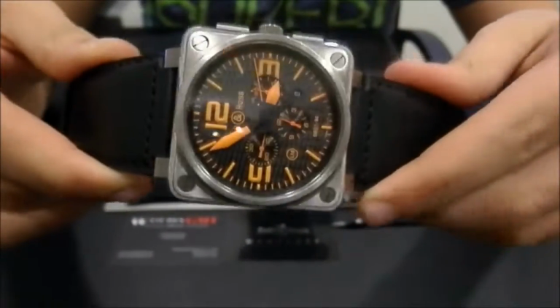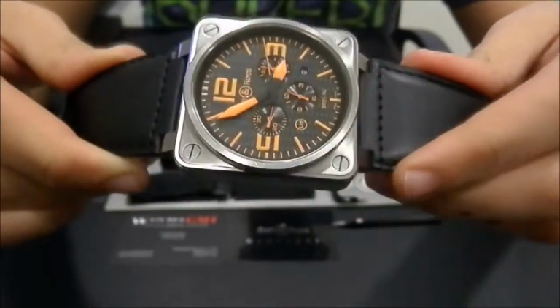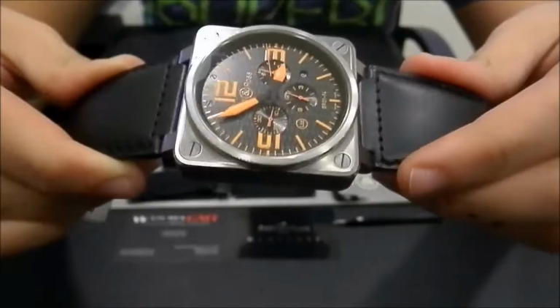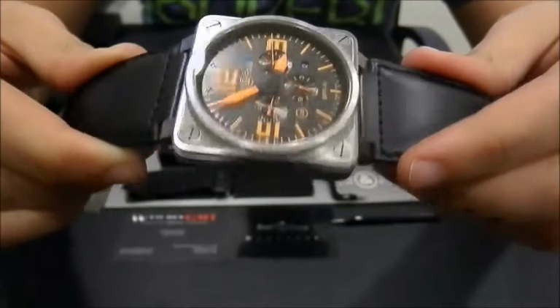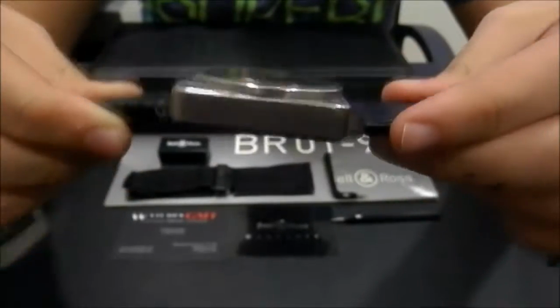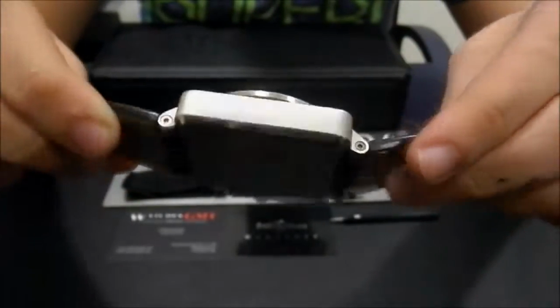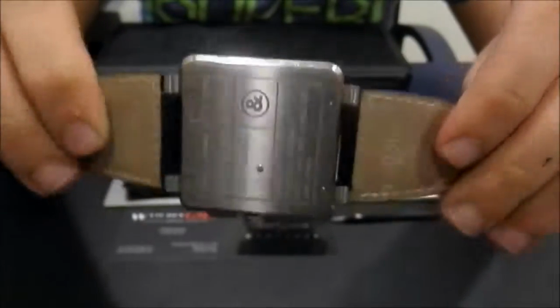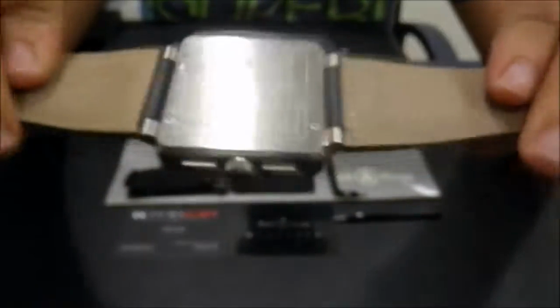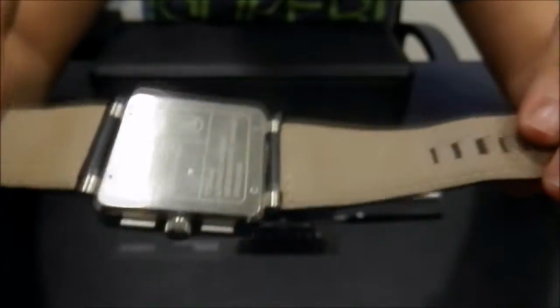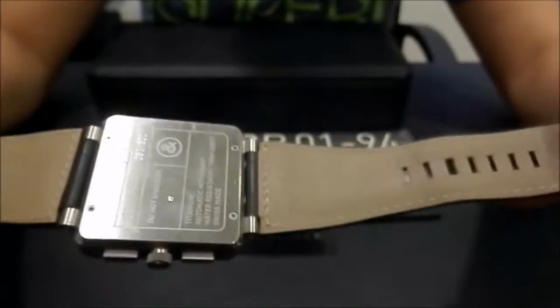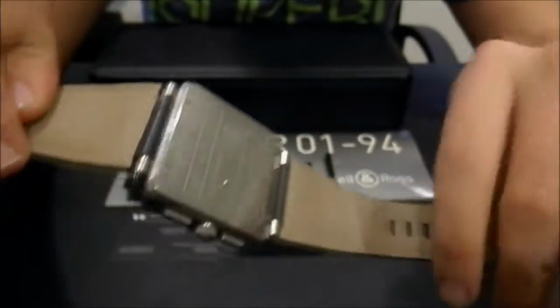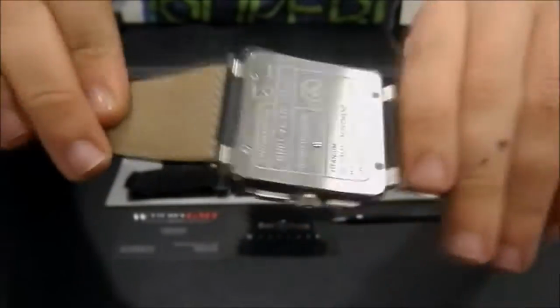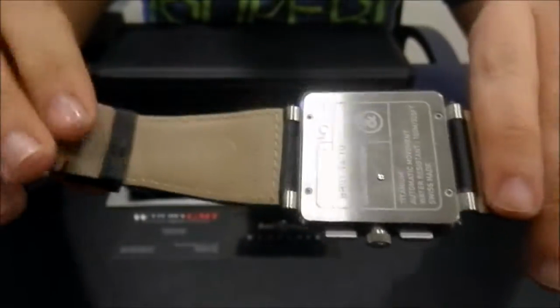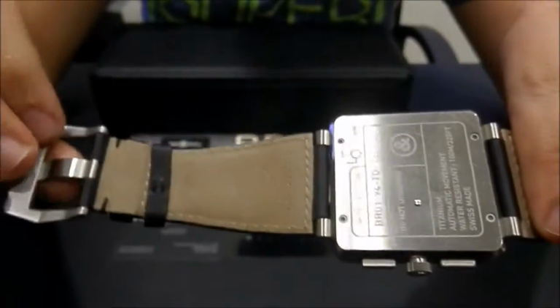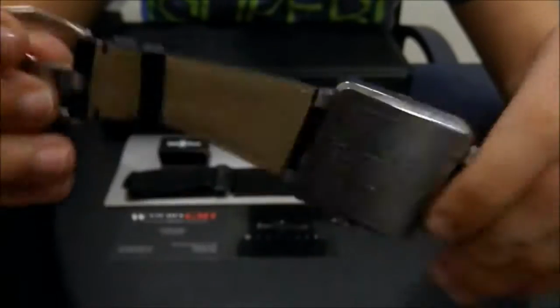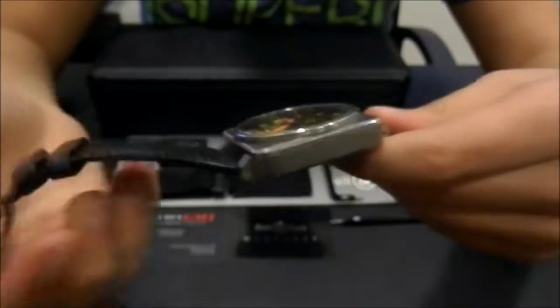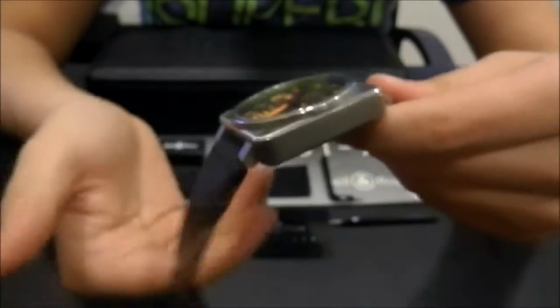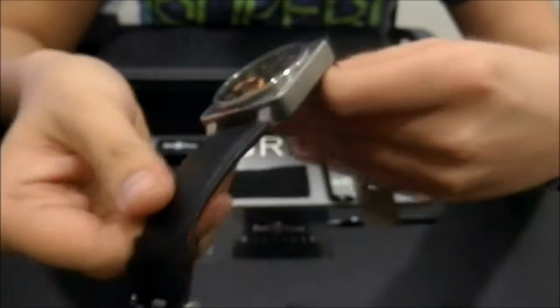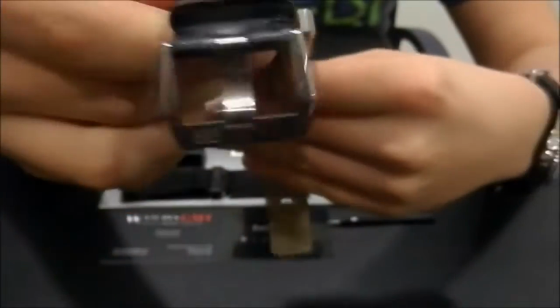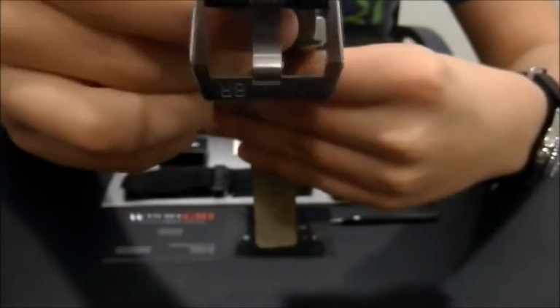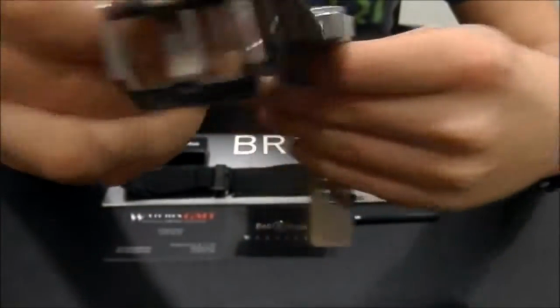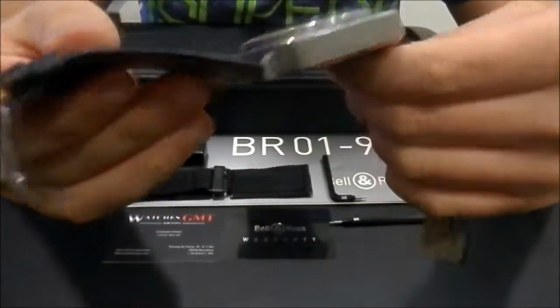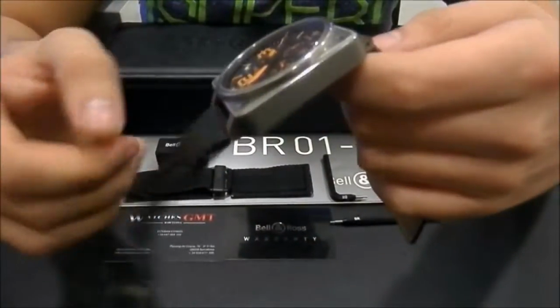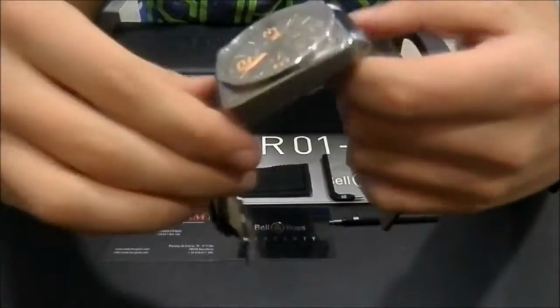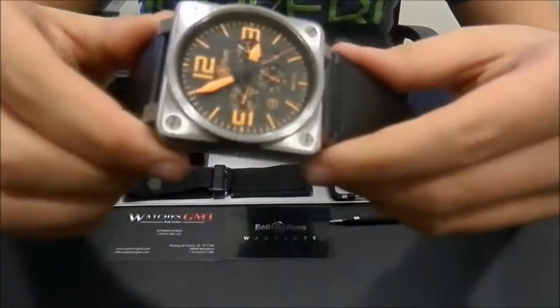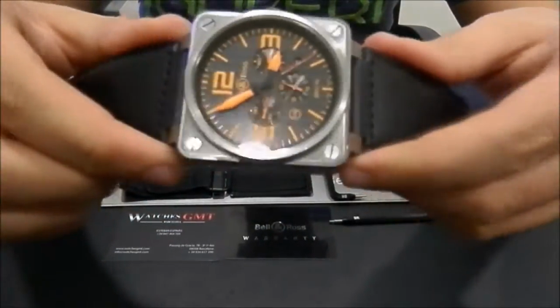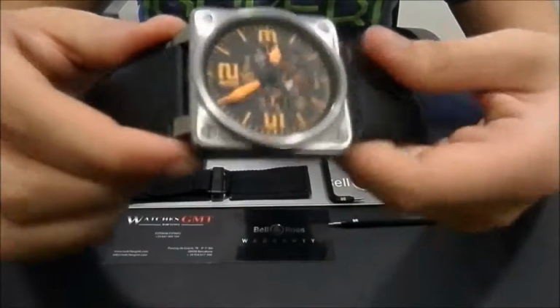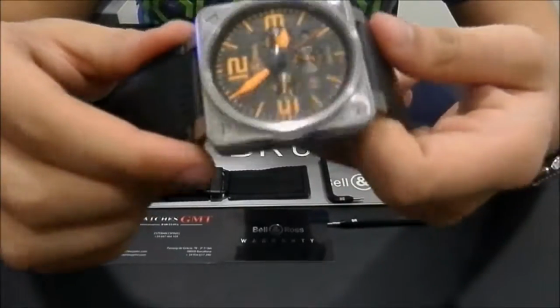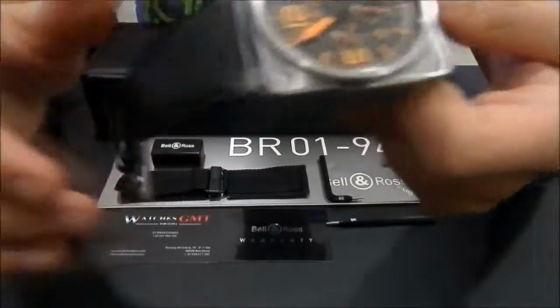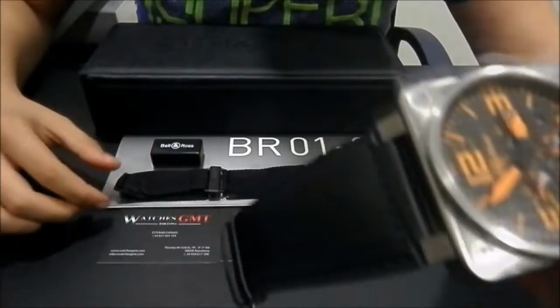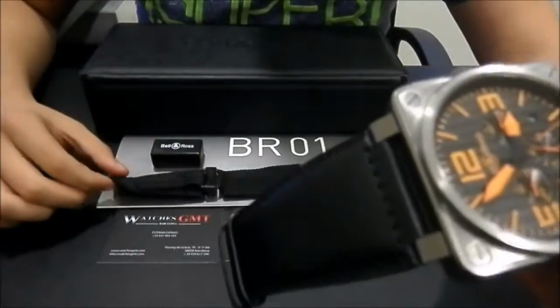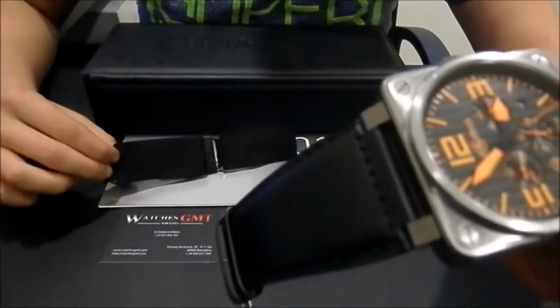This one is in good condition, never polished. The strap is new. It comes with box, papers and warranty card. The second strap is in good condition.